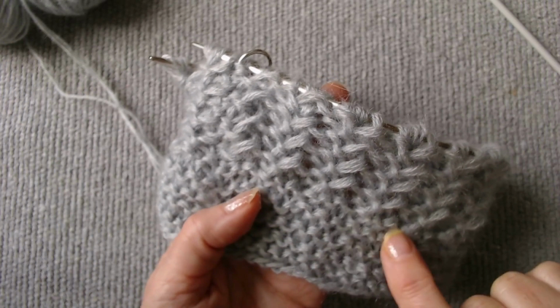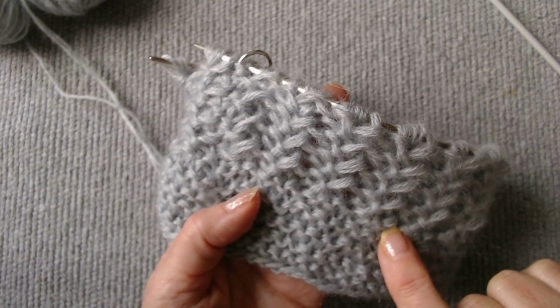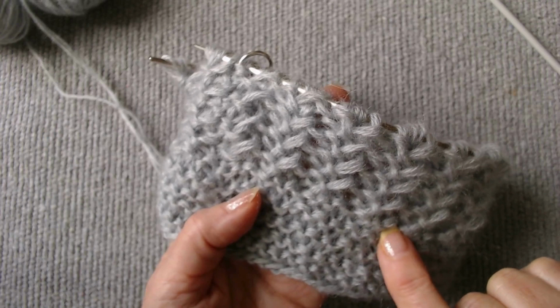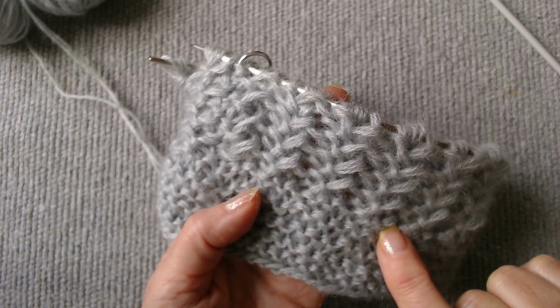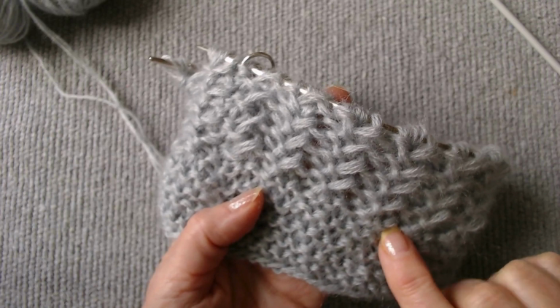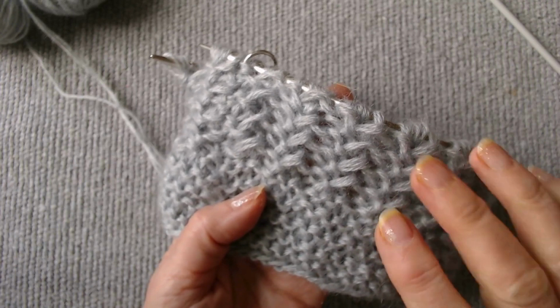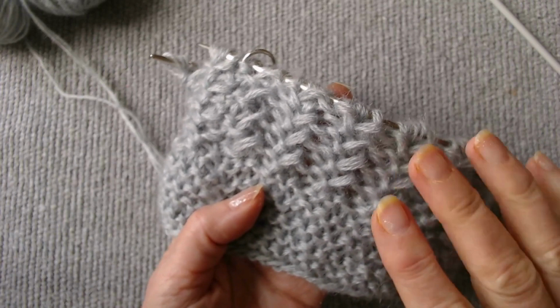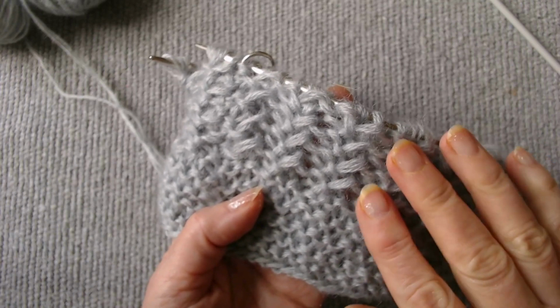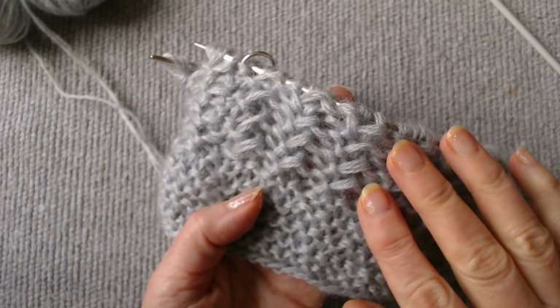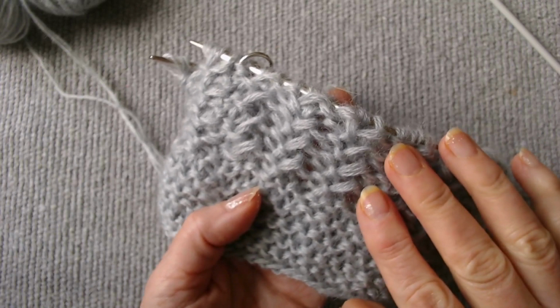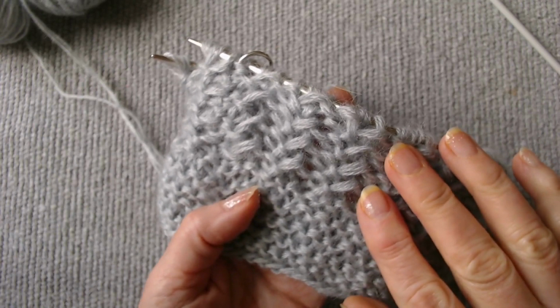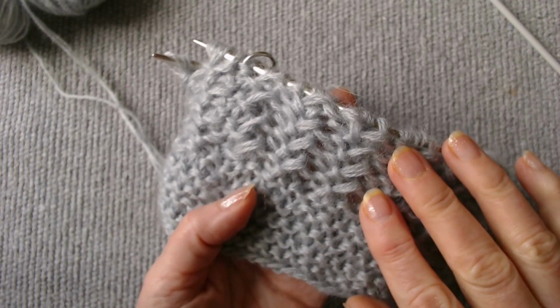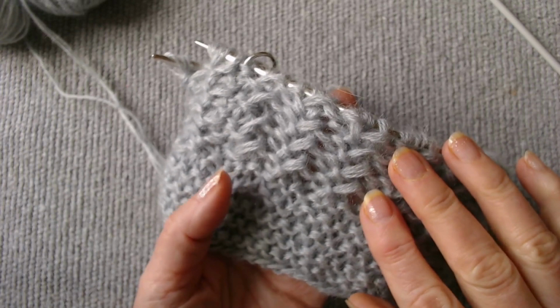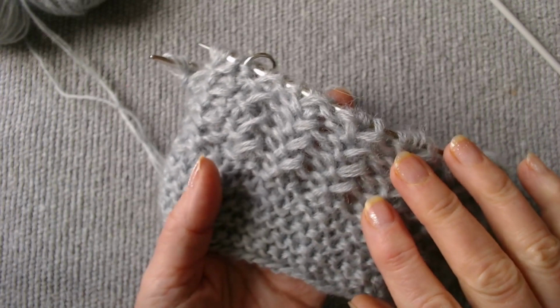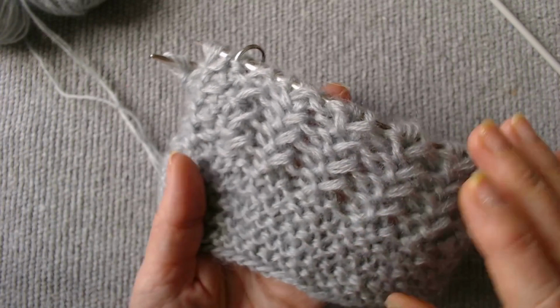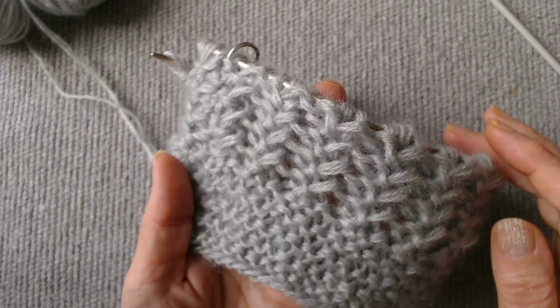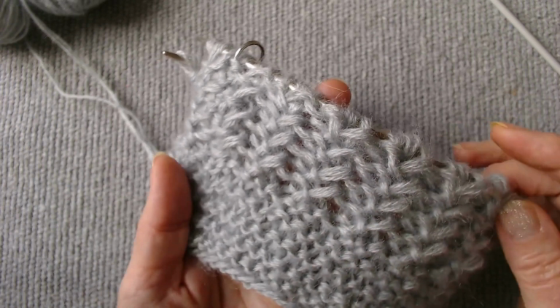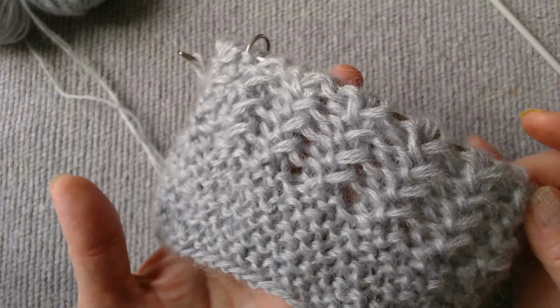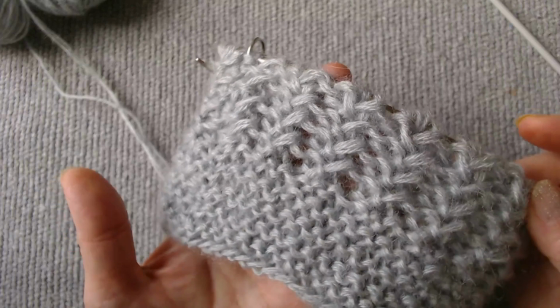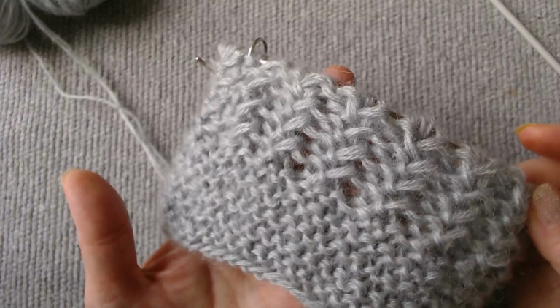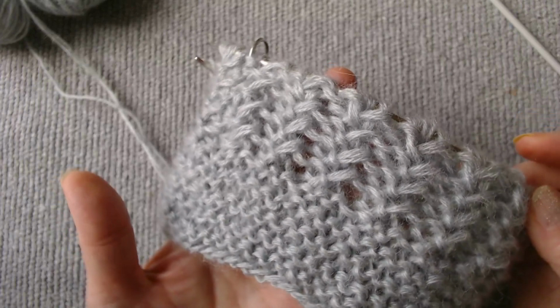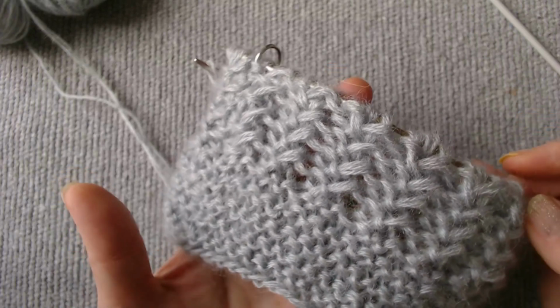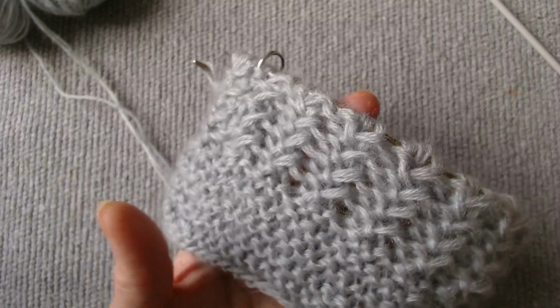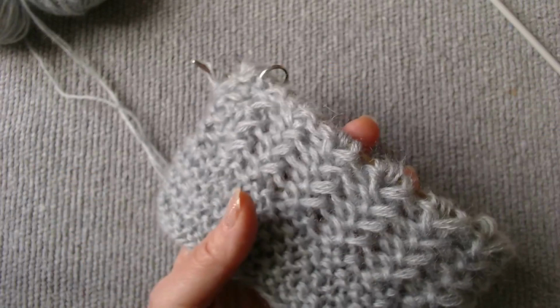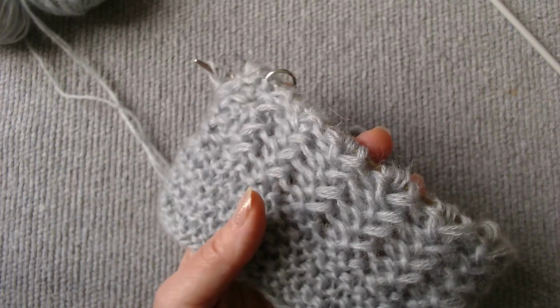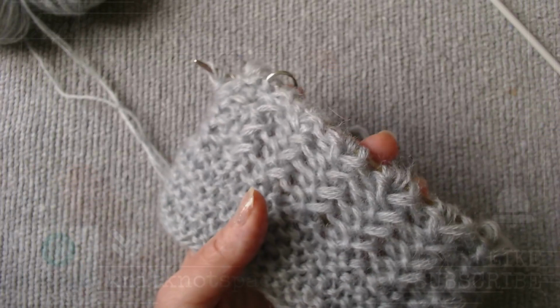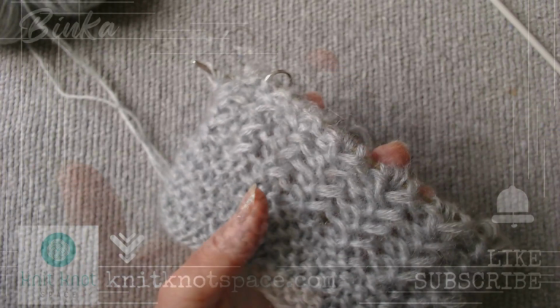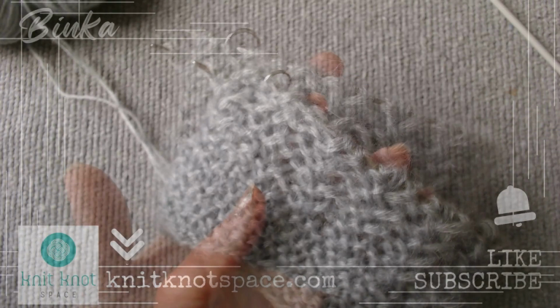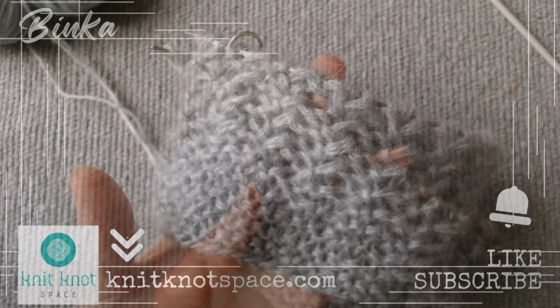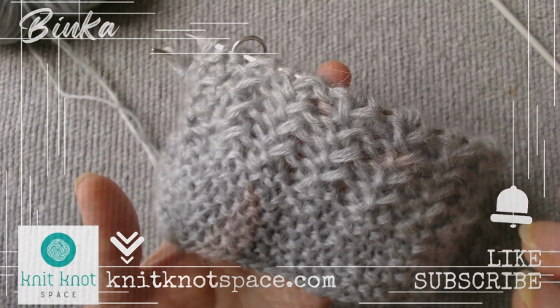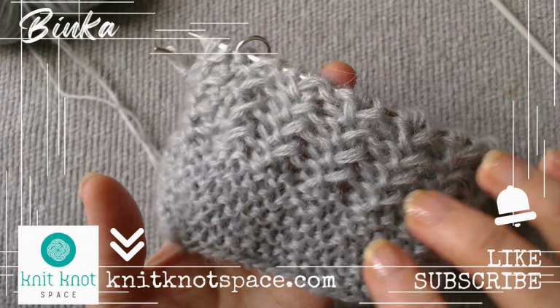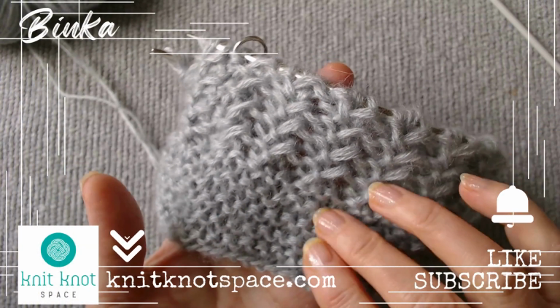This is a universal method. You can effortlessly knit any stitch in the round, with no limitations. Give it a try and see how easy it can be.